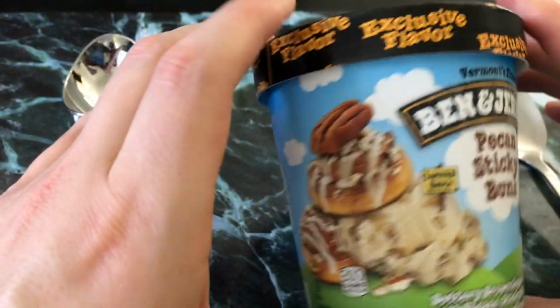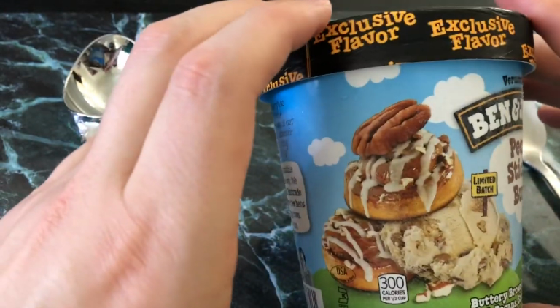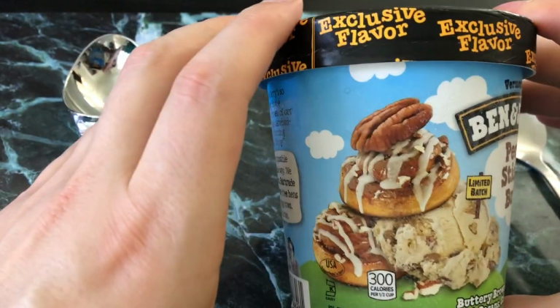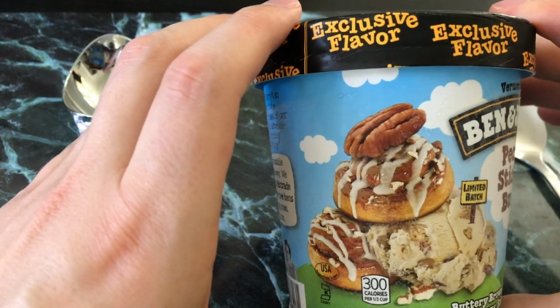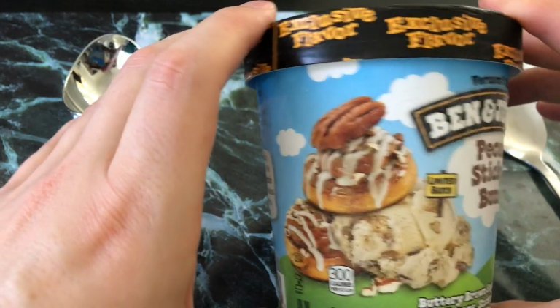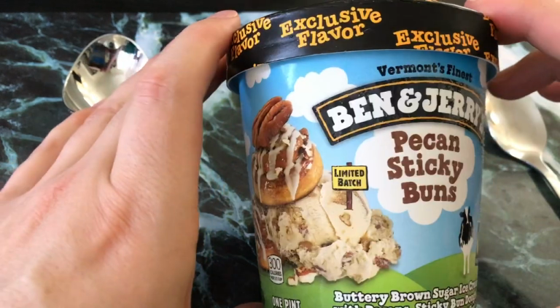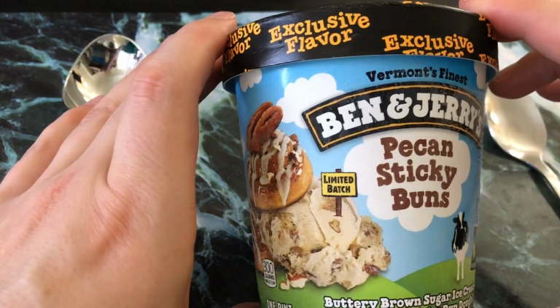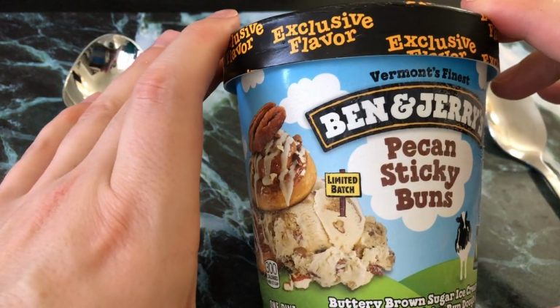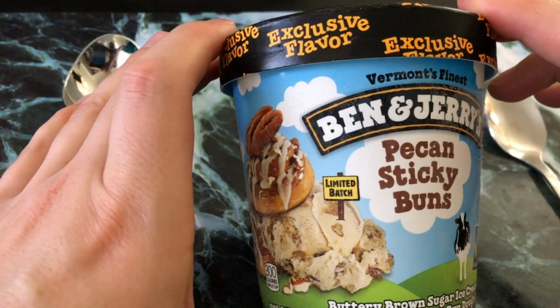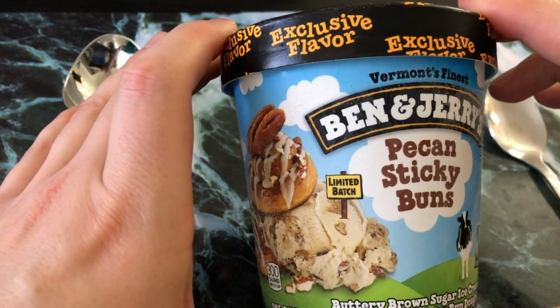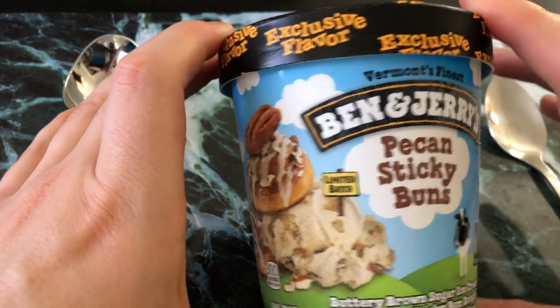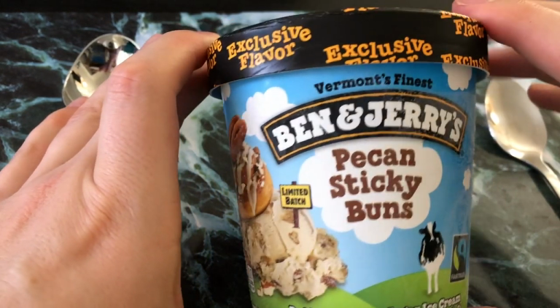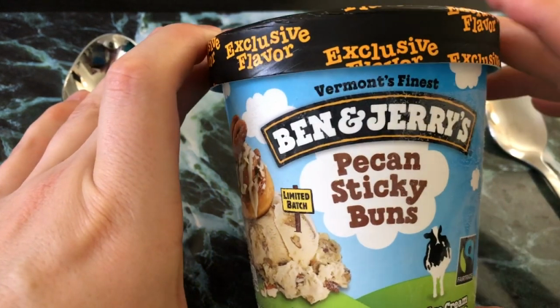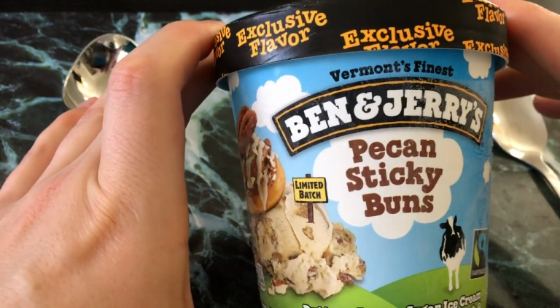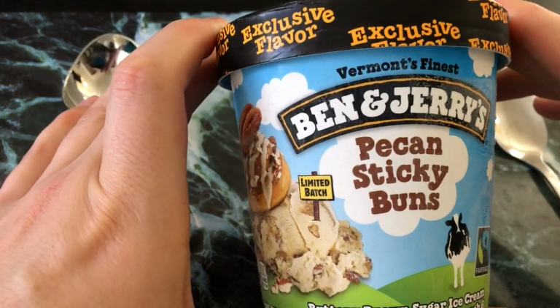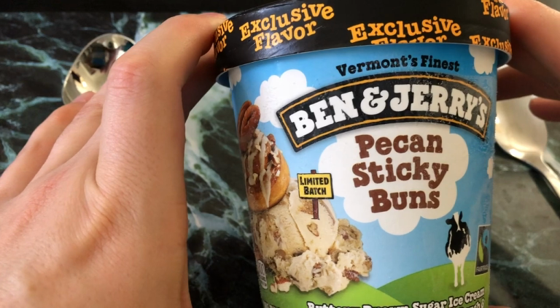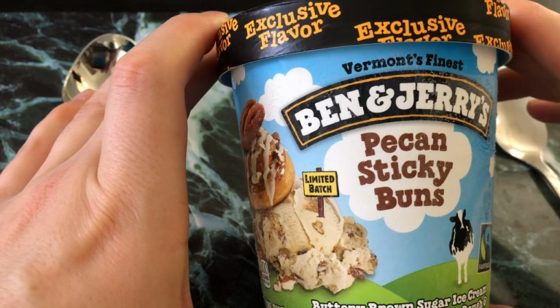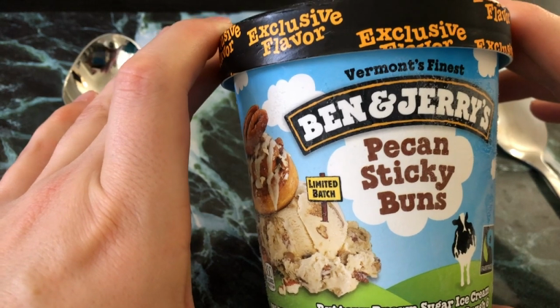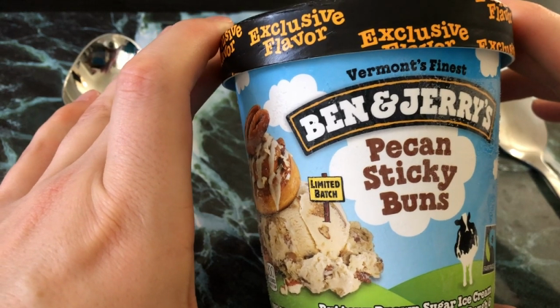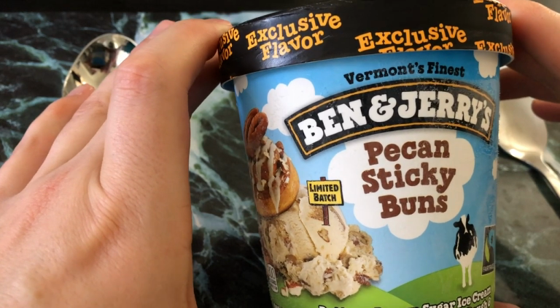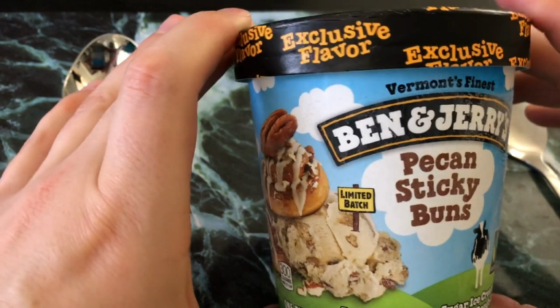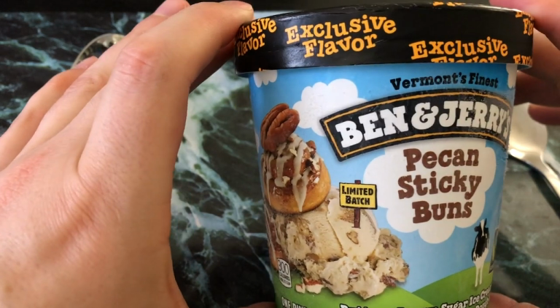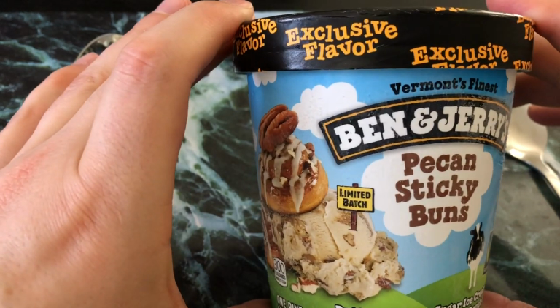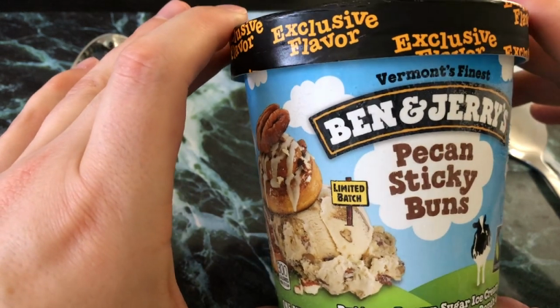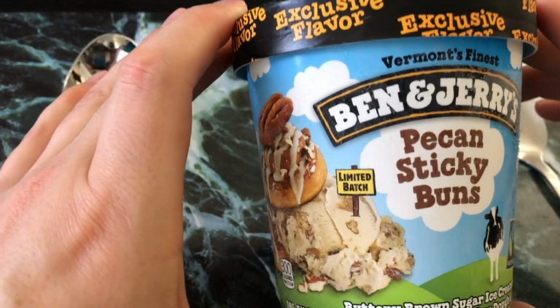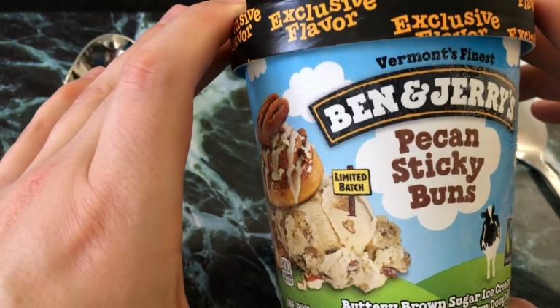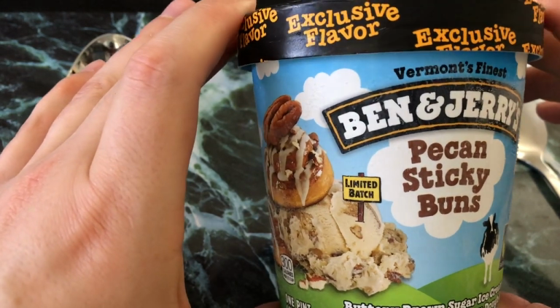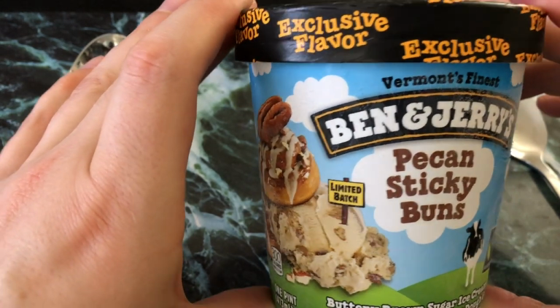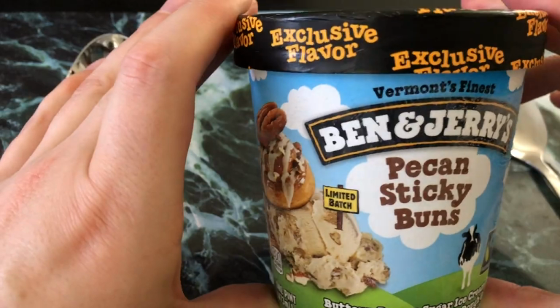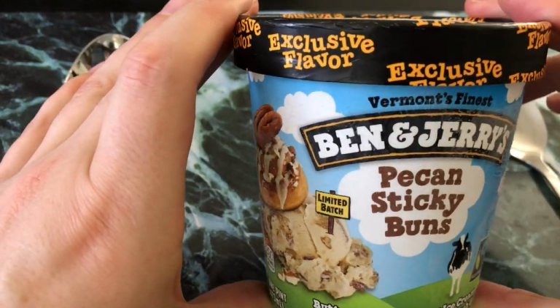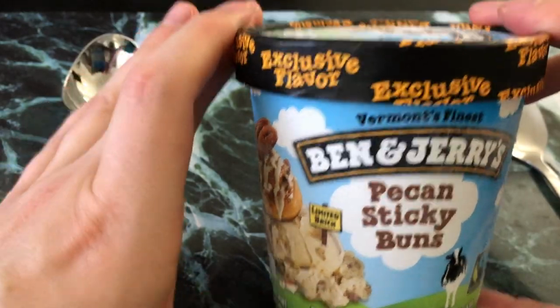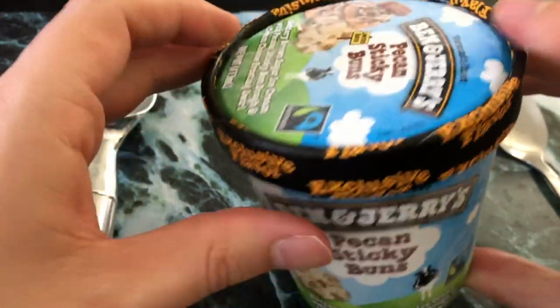Right away I'm like, yes — because I'm kind of hoping that the sticky bun dough is related to their cinnamon bun dough from the cinnamon bun flavor, which is one of my favorite Ben & Jerry's flavors.